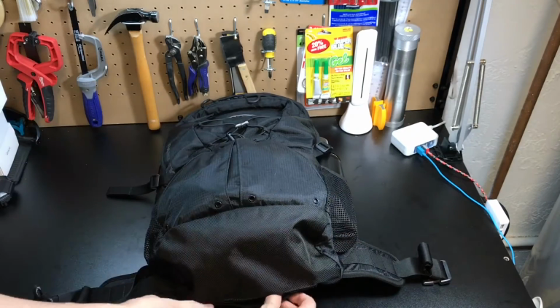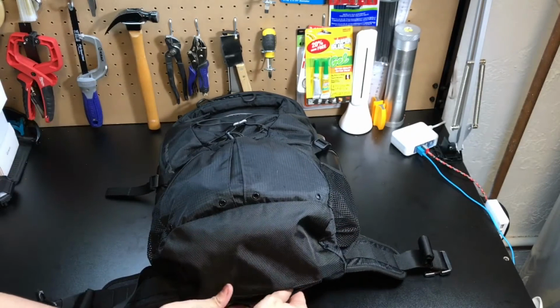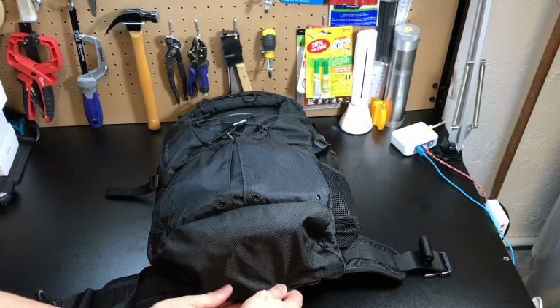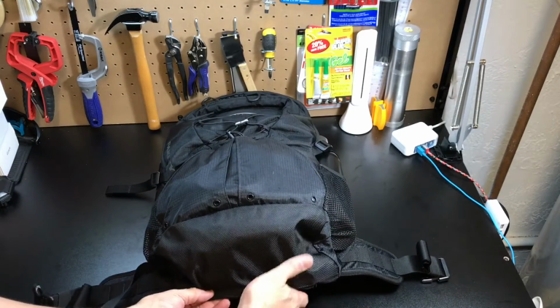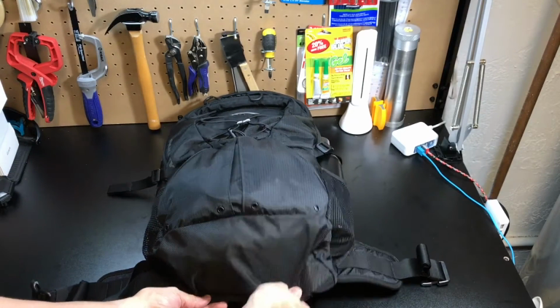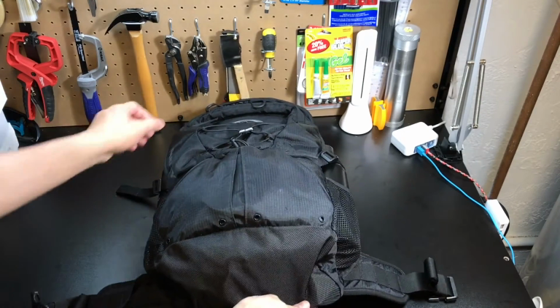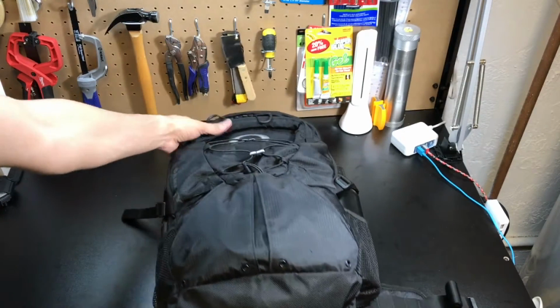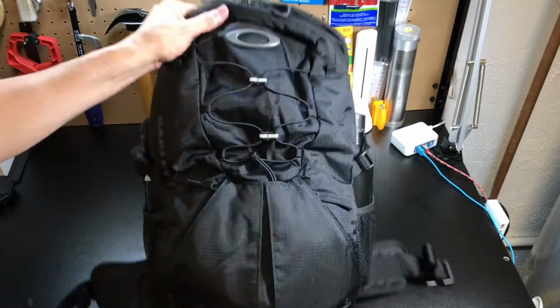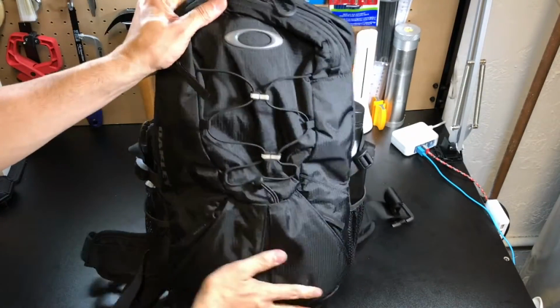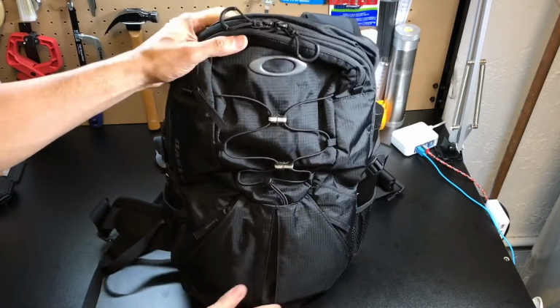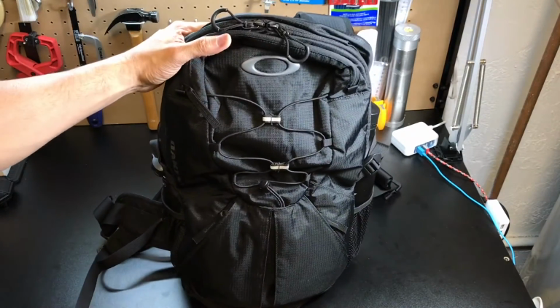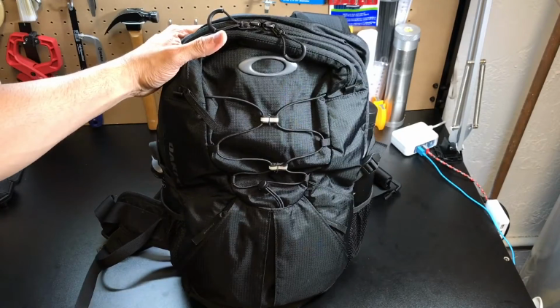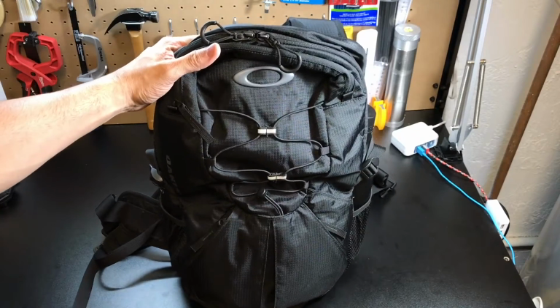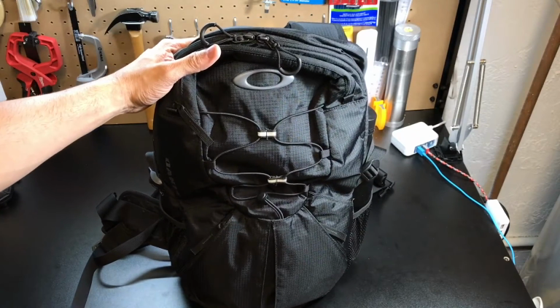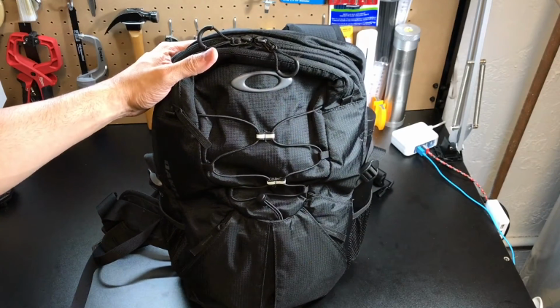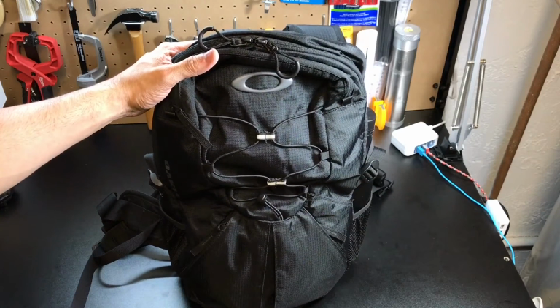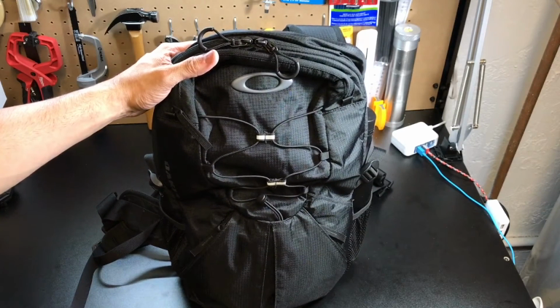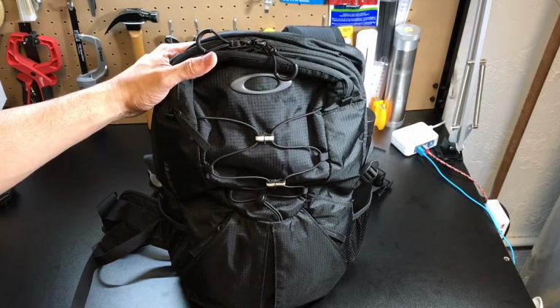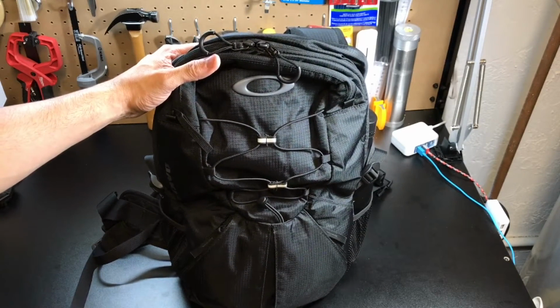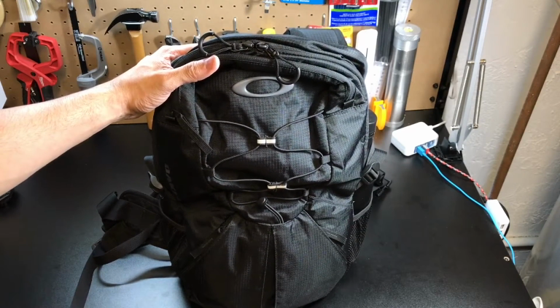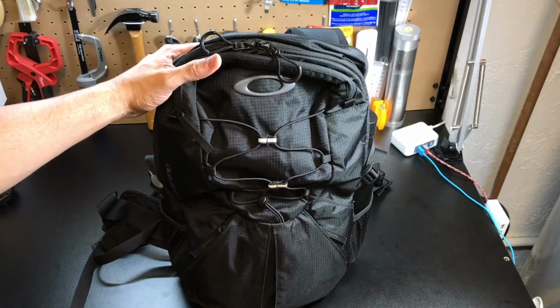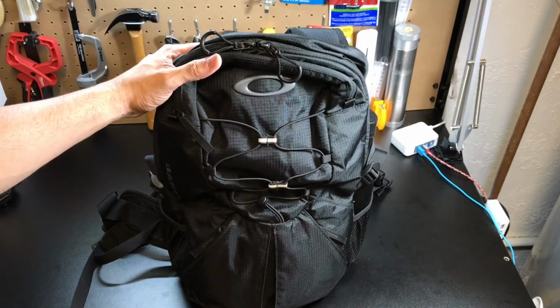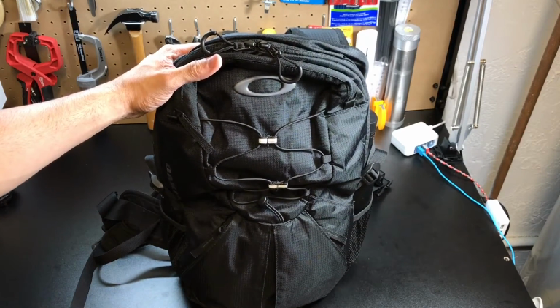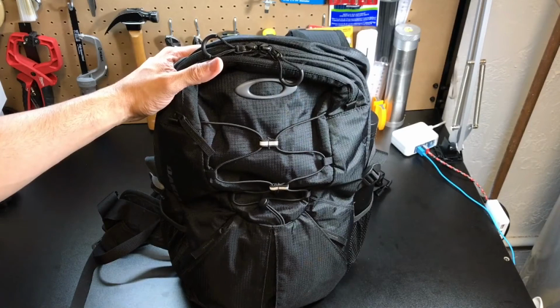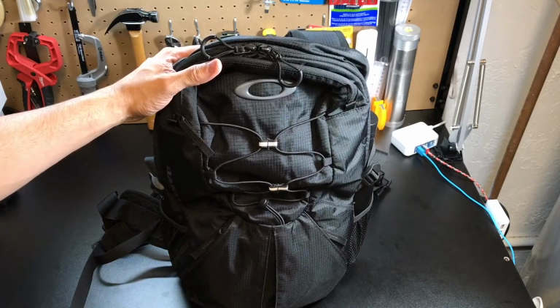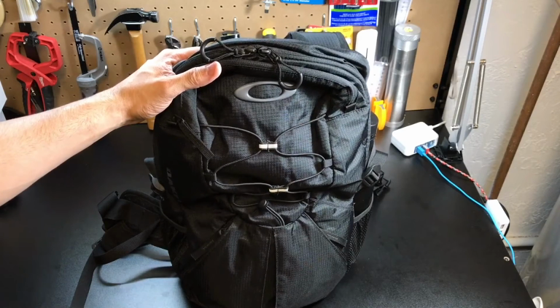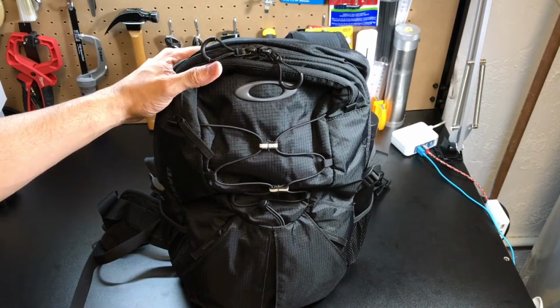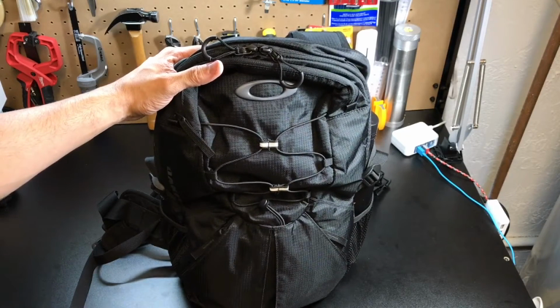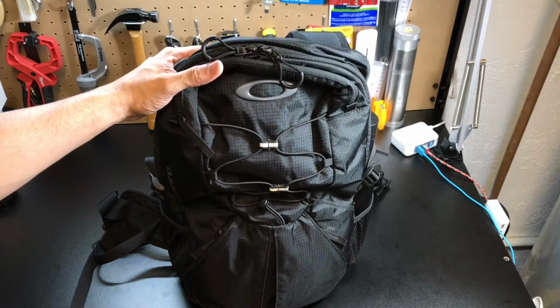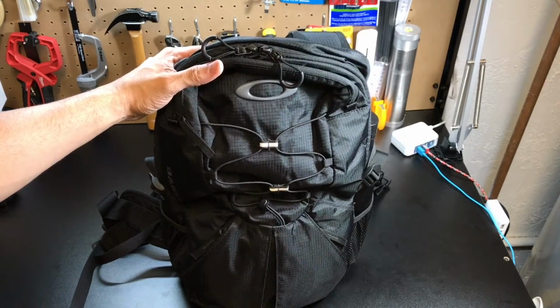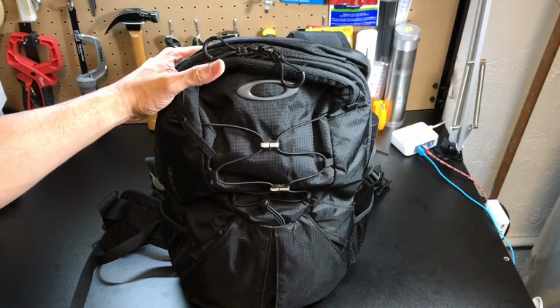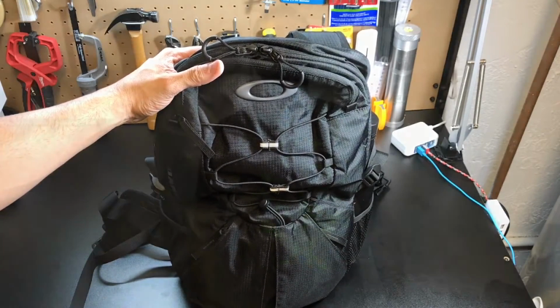Just fold it up and feed it into that little pocket, put the Velcro back on and it is out of the way and you are good to go. I'll now turn the camera around, put the bag on so you guys can see what it looks like, and show you how it carries with all the gear inside.